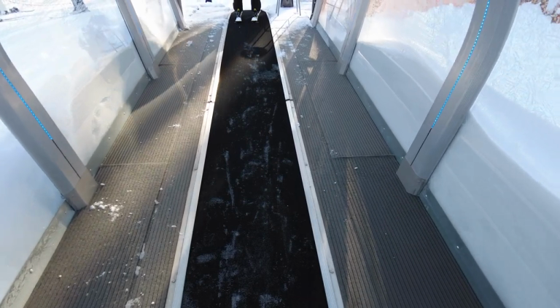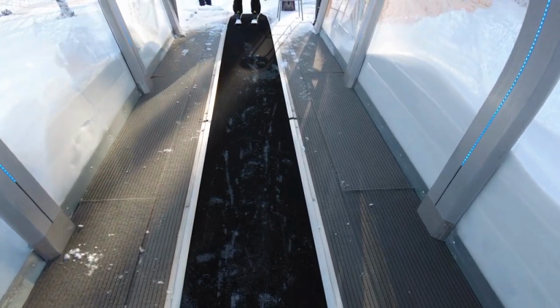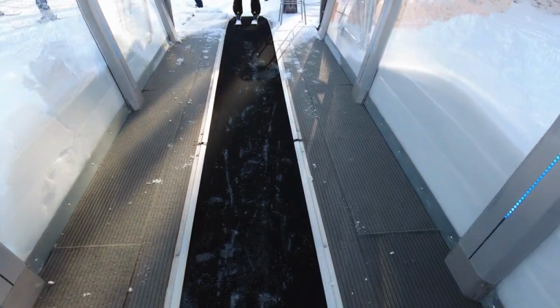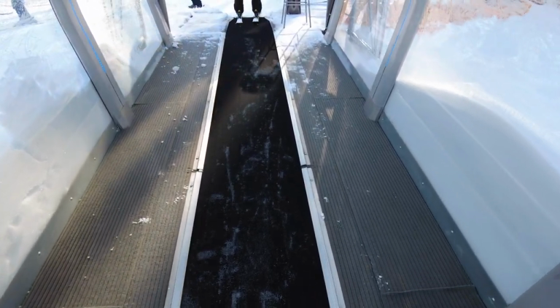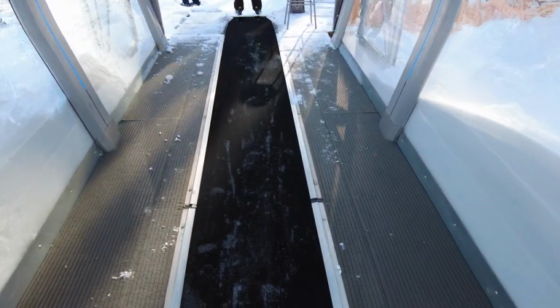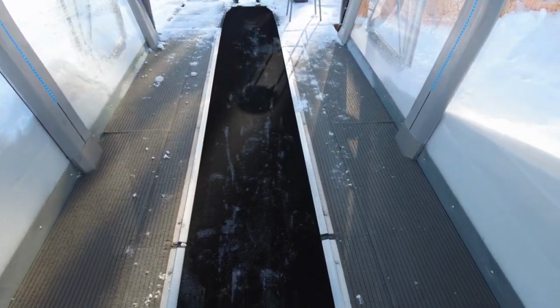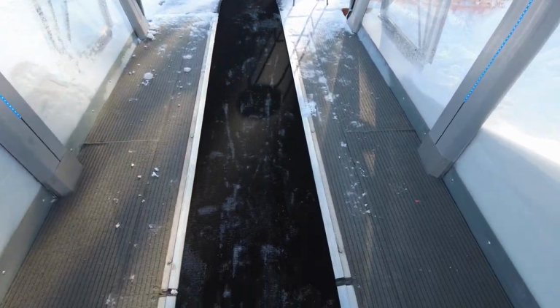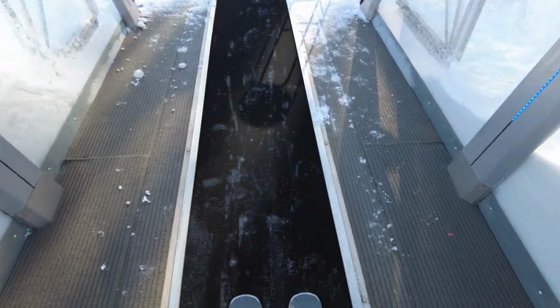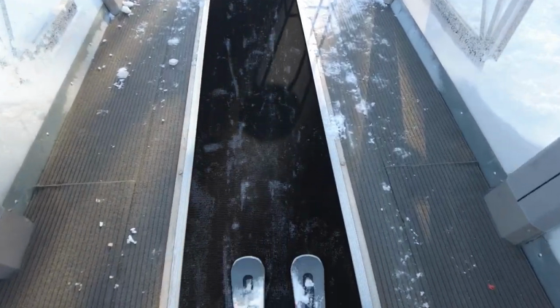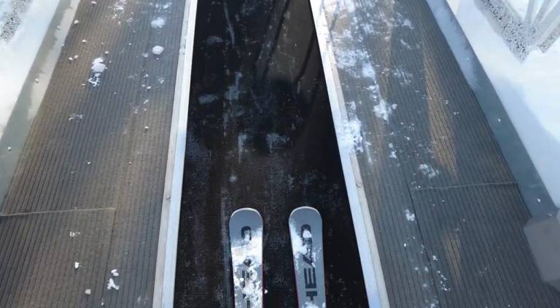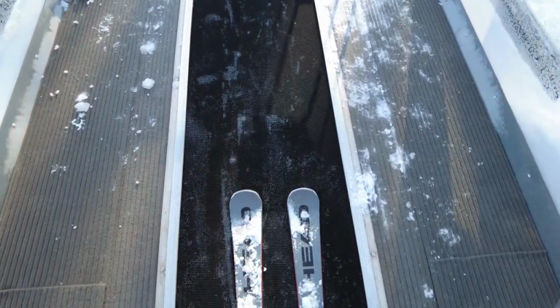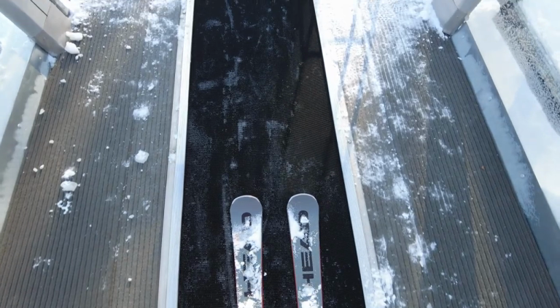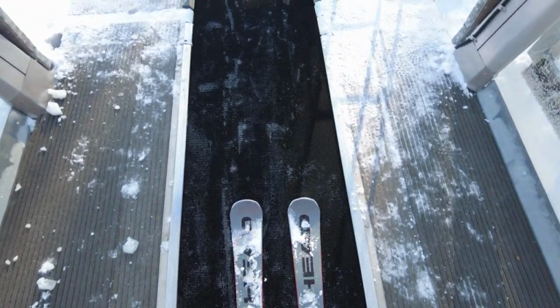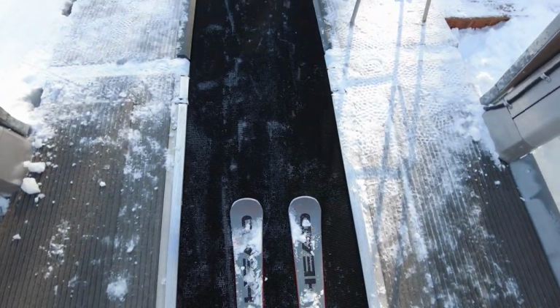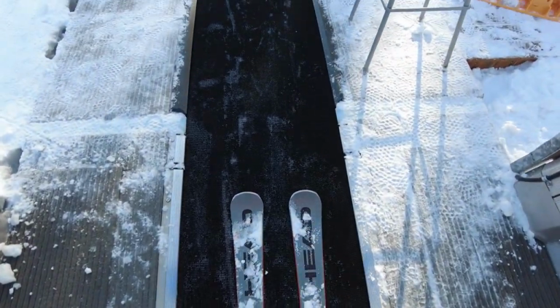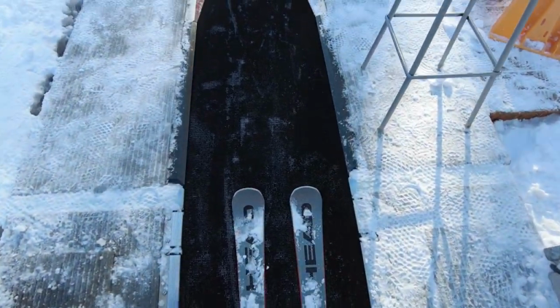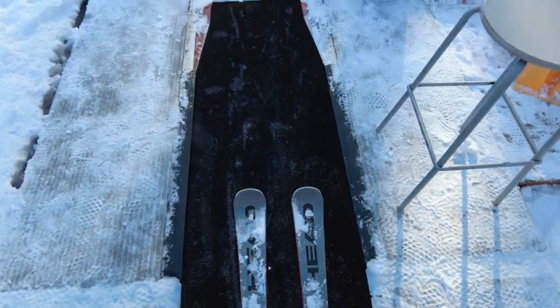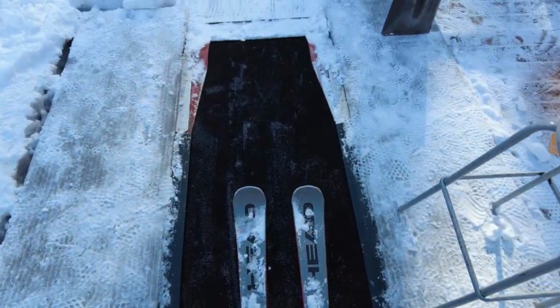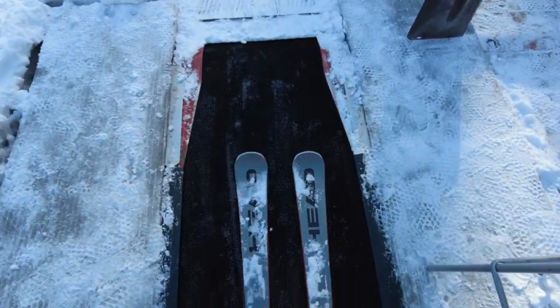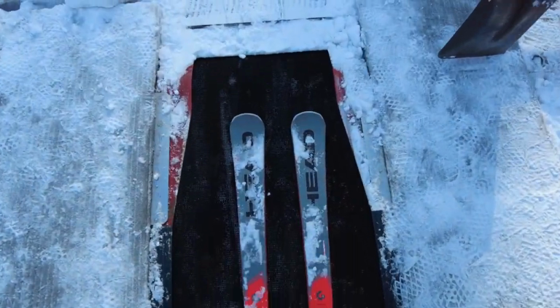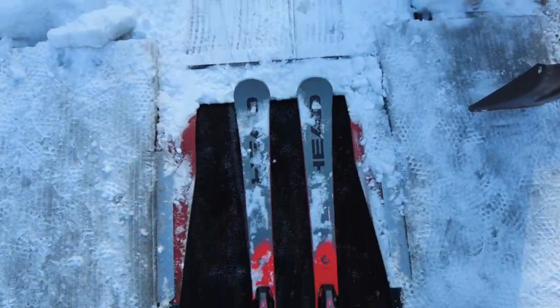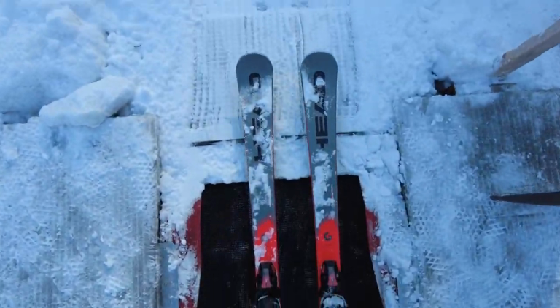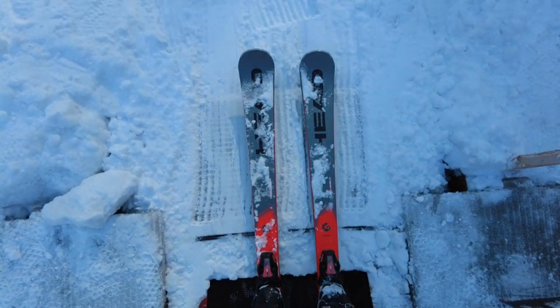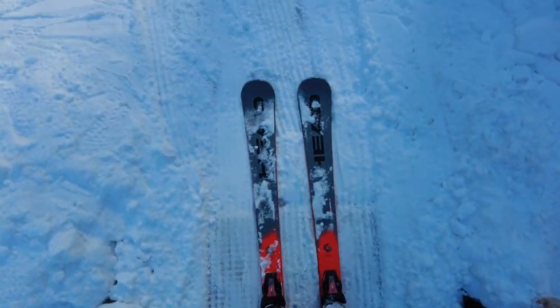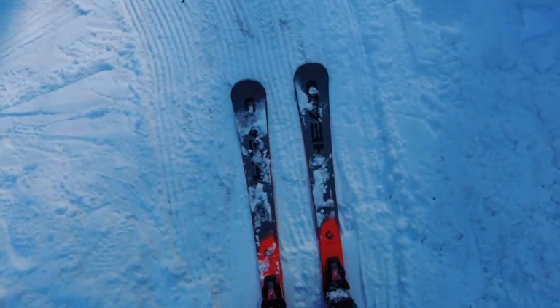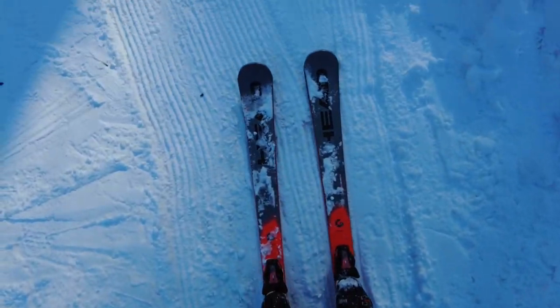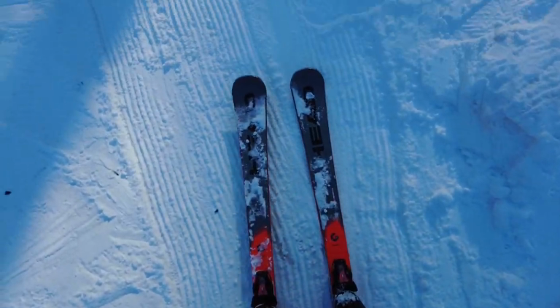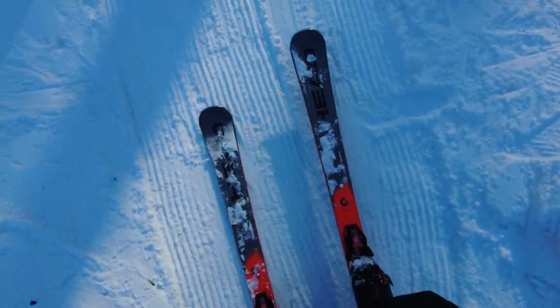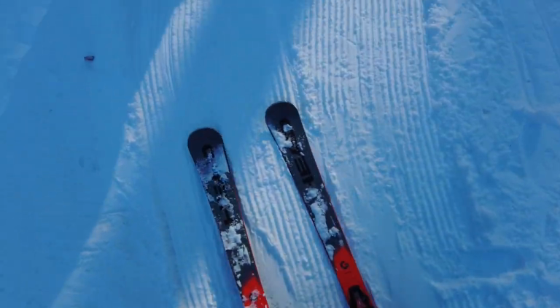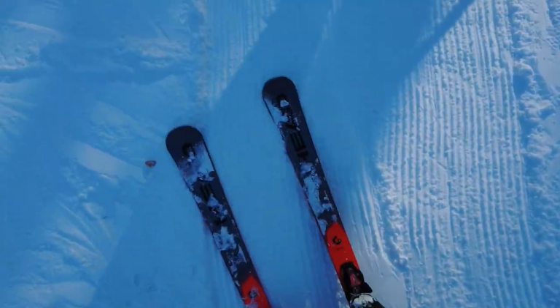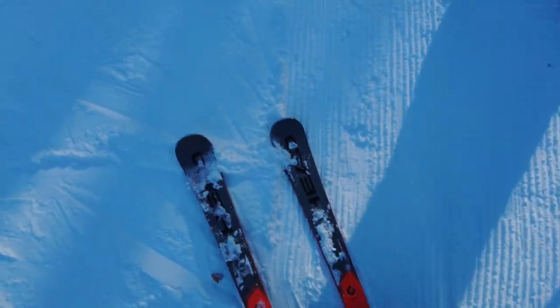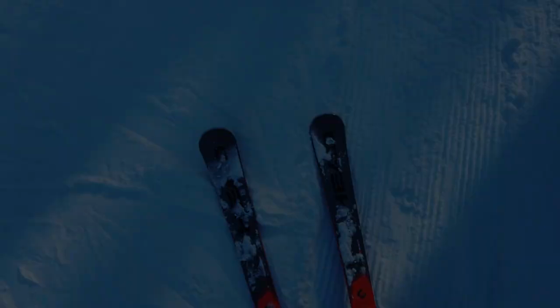I'm gonna do the same thing, pointing my skis forward. If you've got any poles, make sure you don't put your poles in that device at the end. You can see I've got my skis straight forward, and I get to the end, take a few steps, and I'm off. There we go — top of the run, magic carpet. Have a great one. Bye for now.